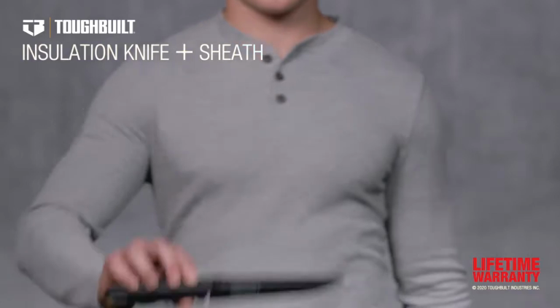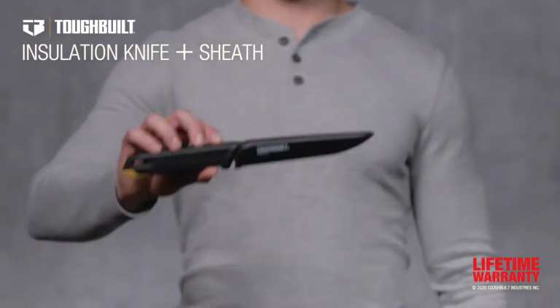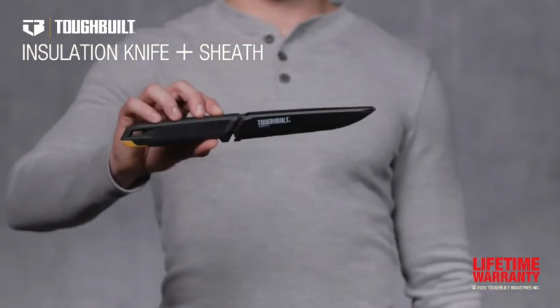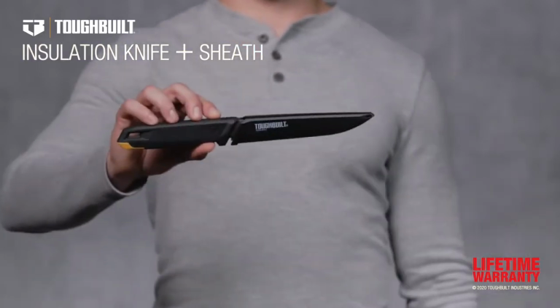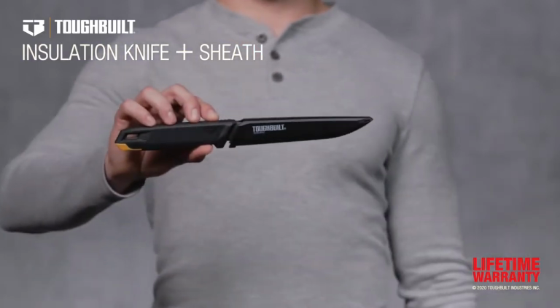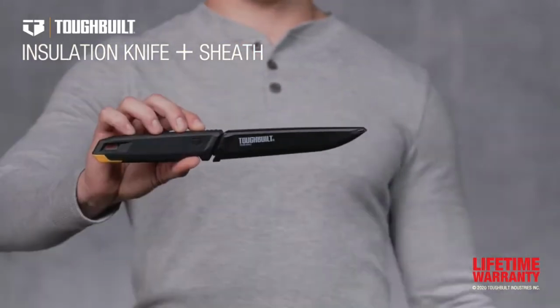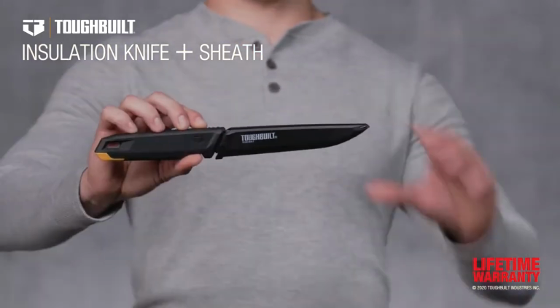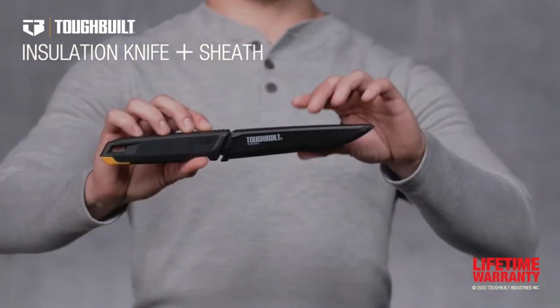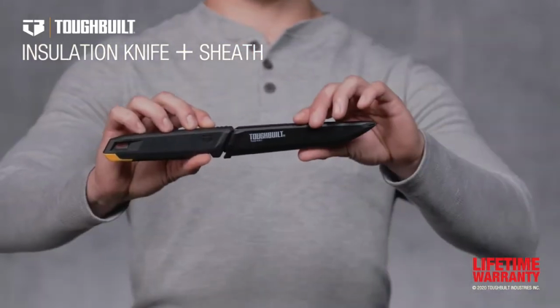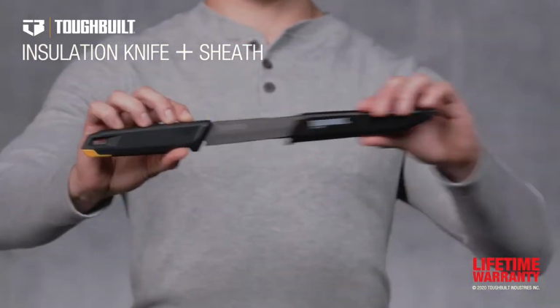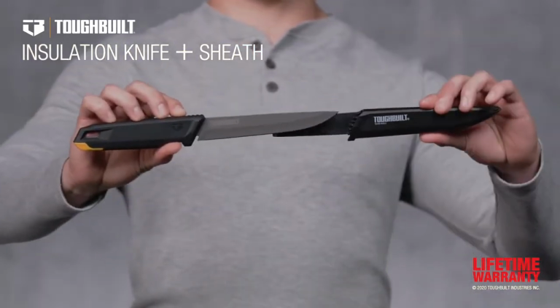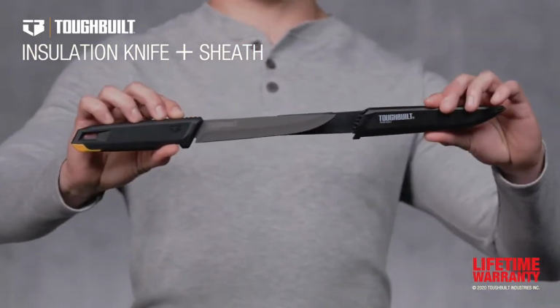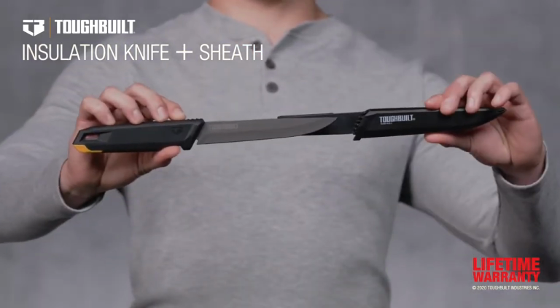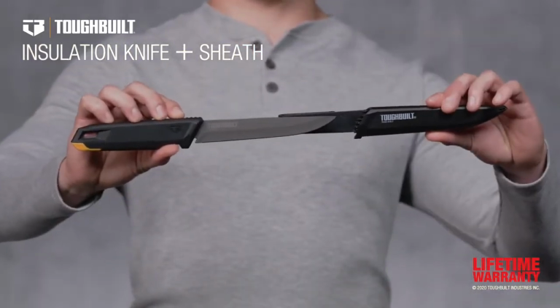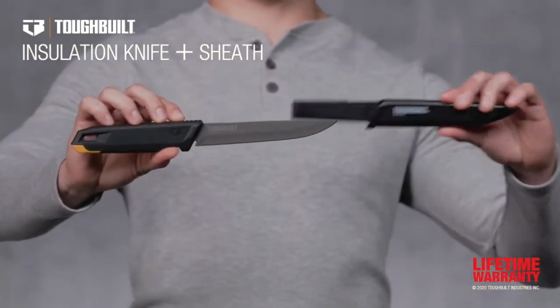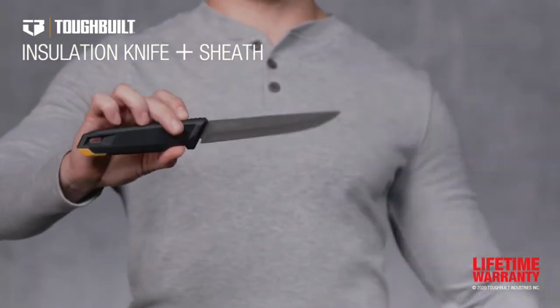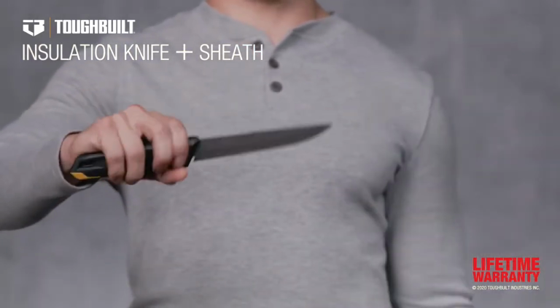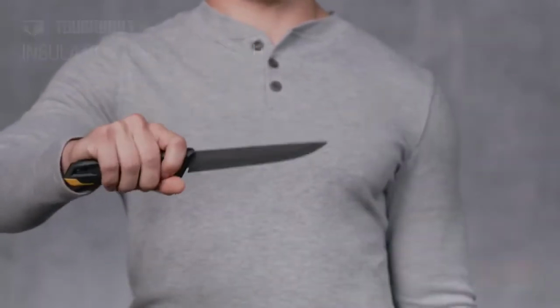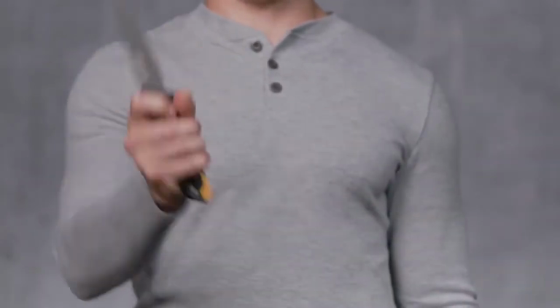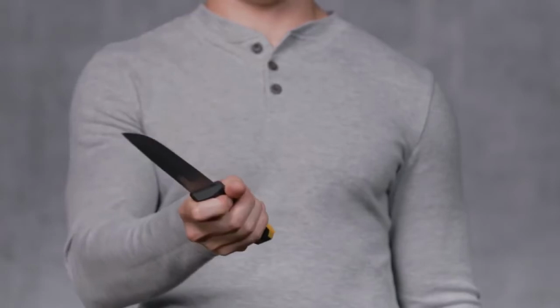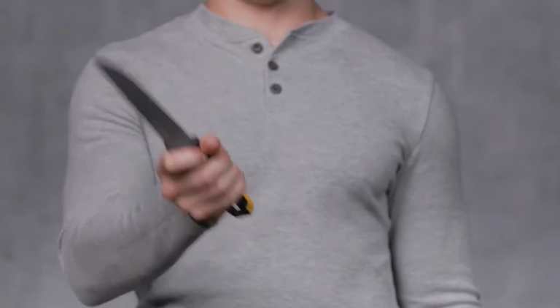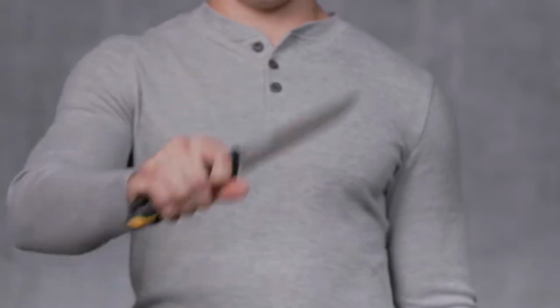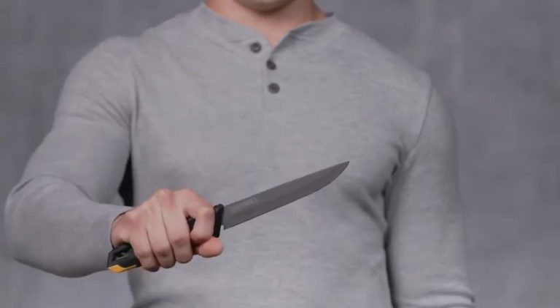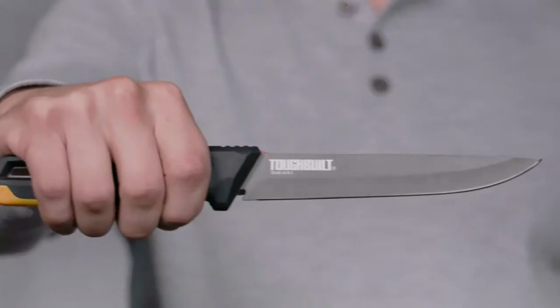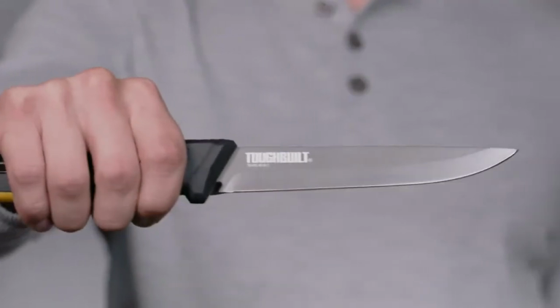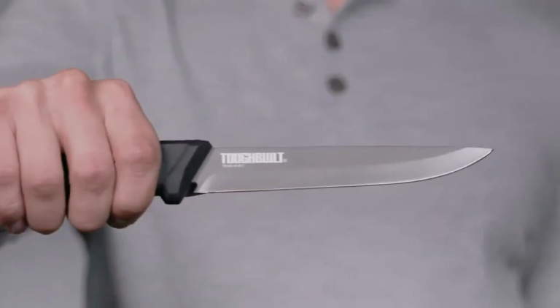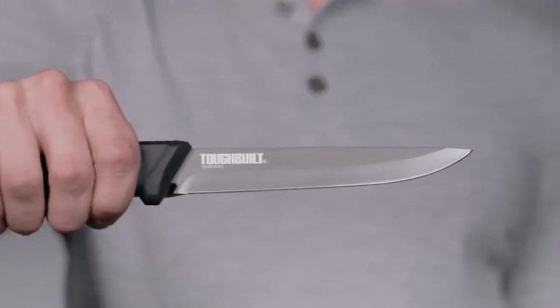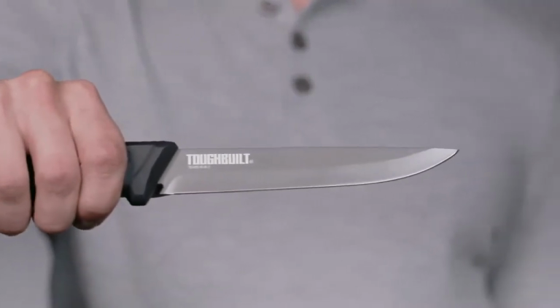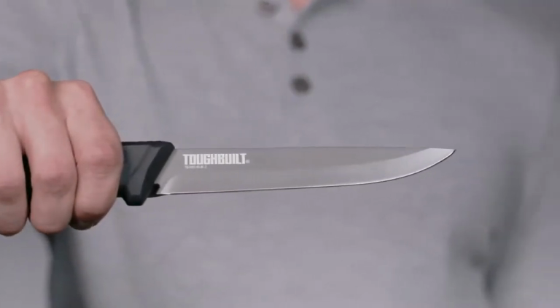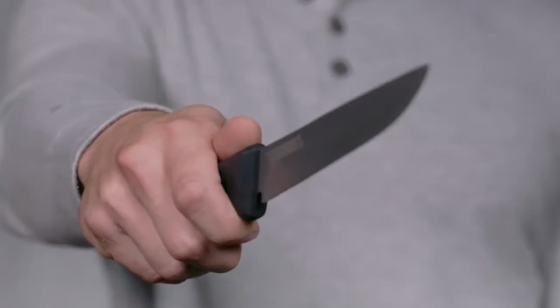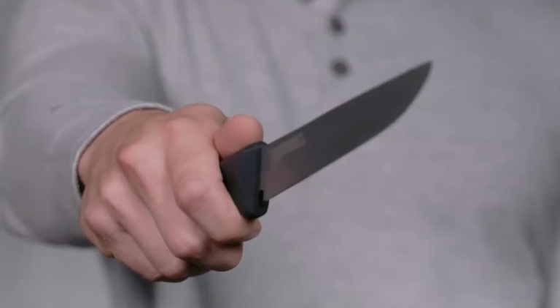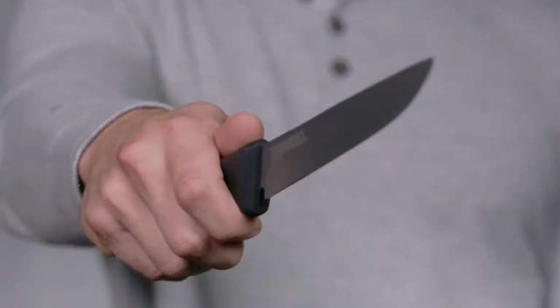This is the Tough Built Insulation Knife and Sheath. Engineered to cut through the mess, it's constructed for maximum productivity on the job site.